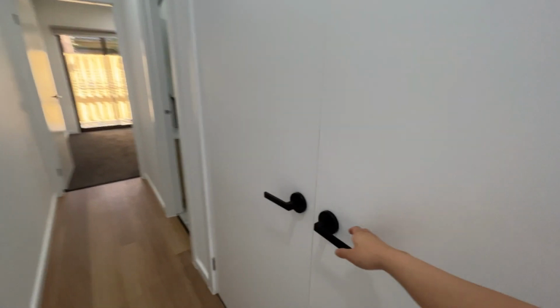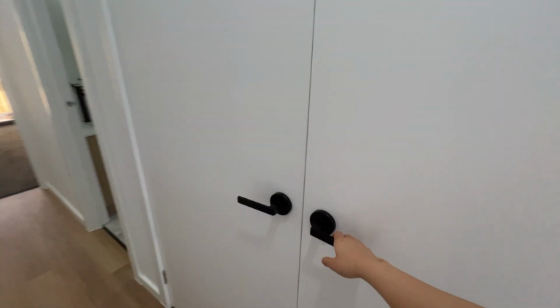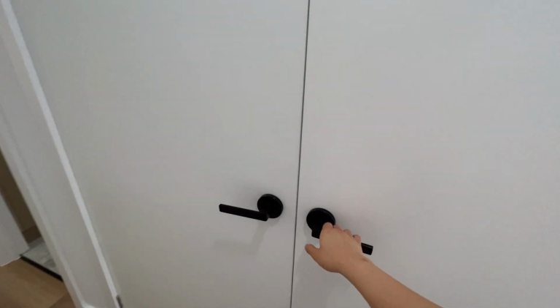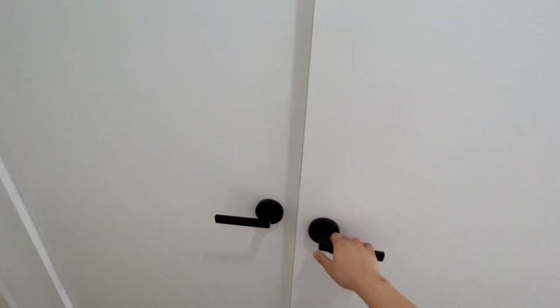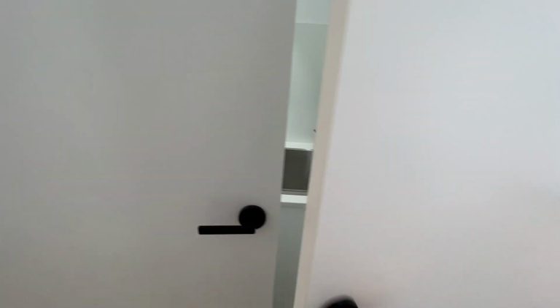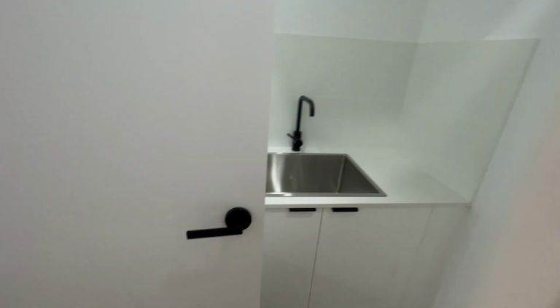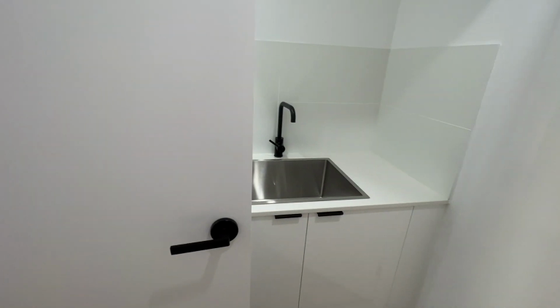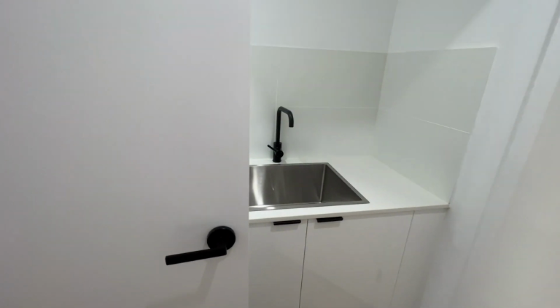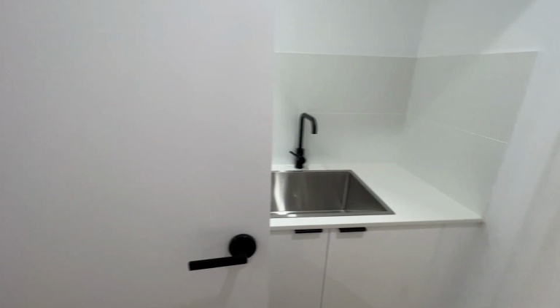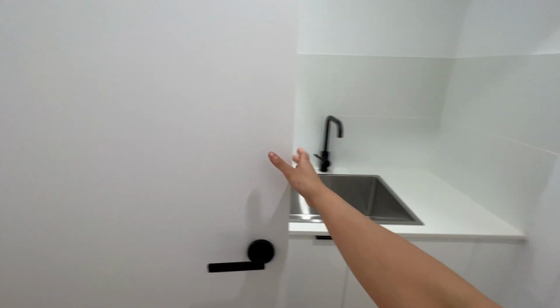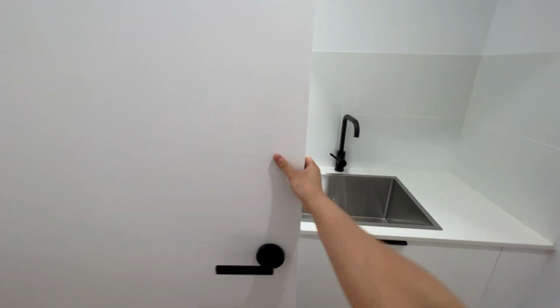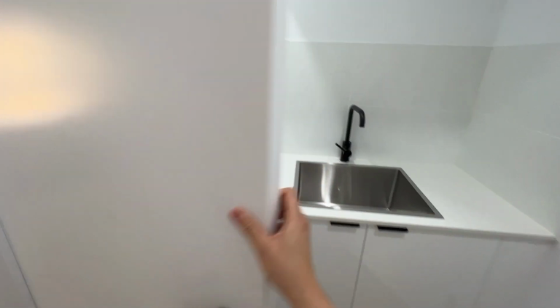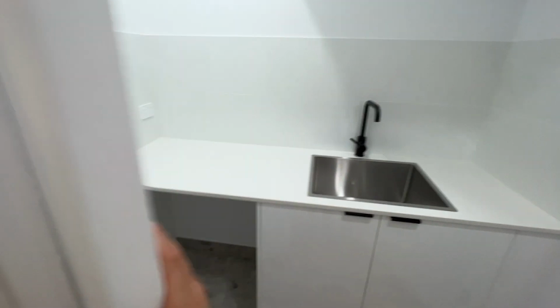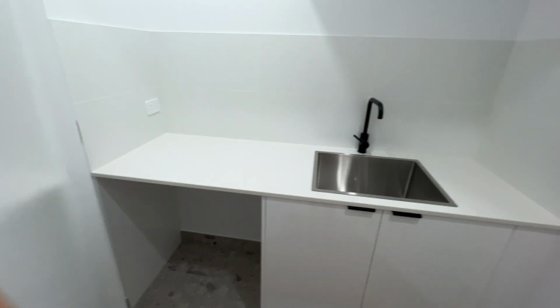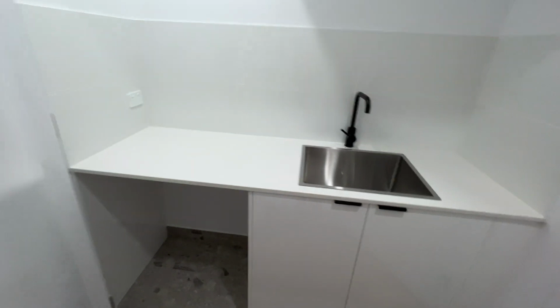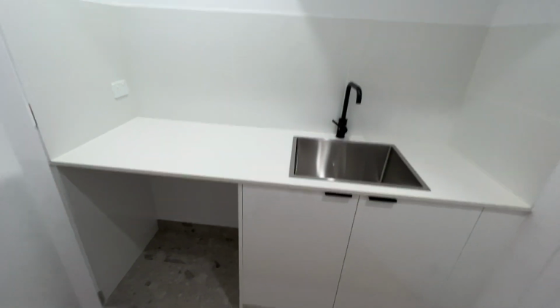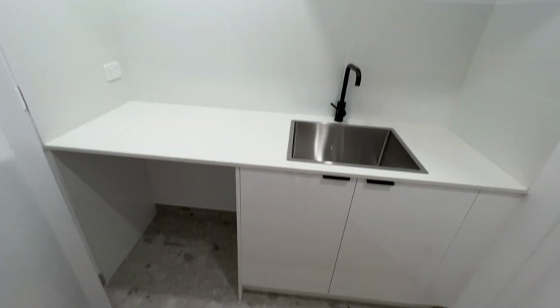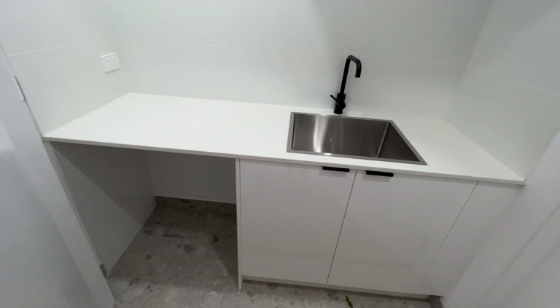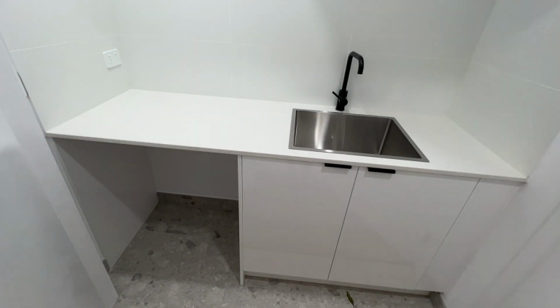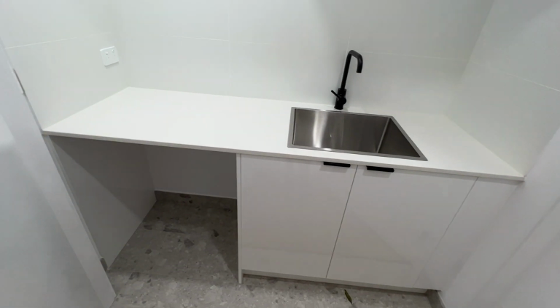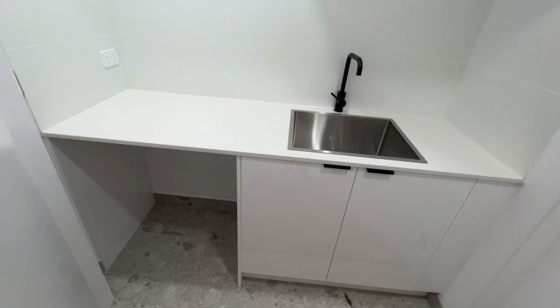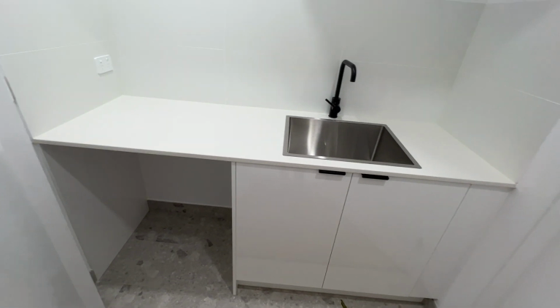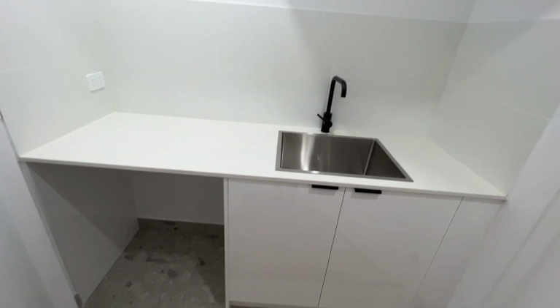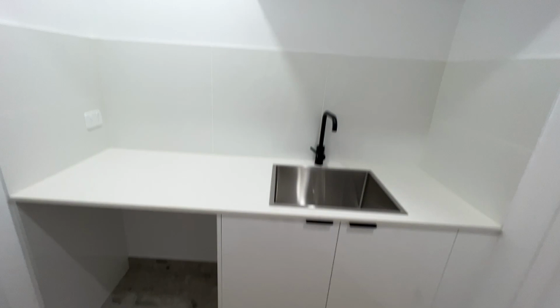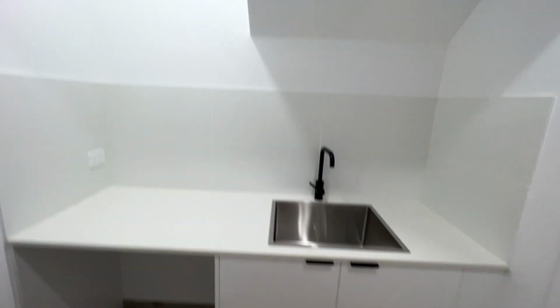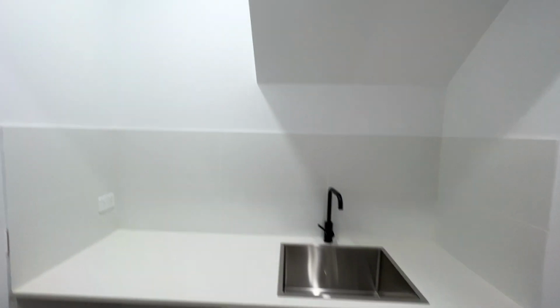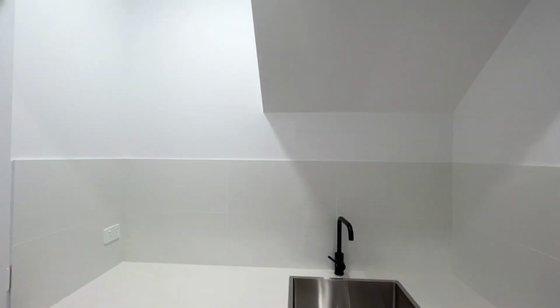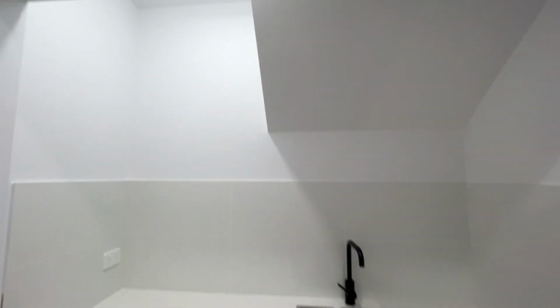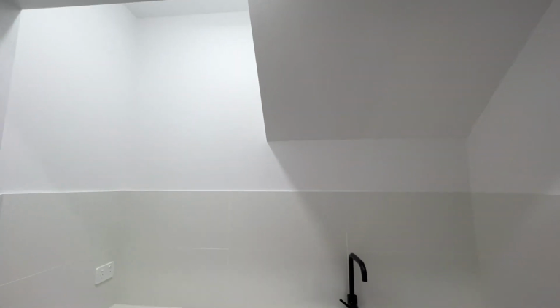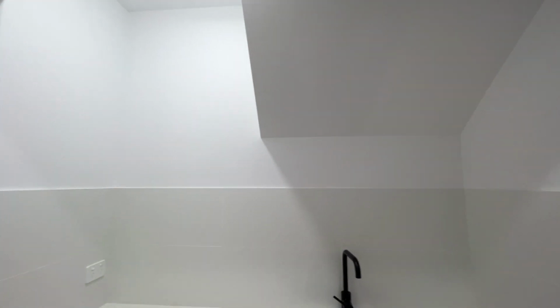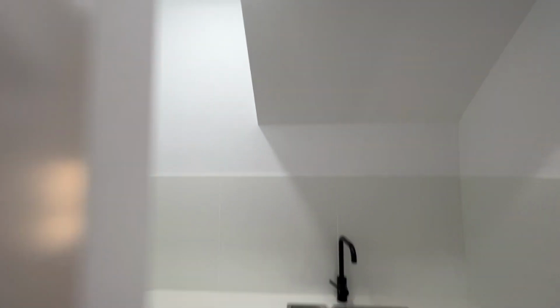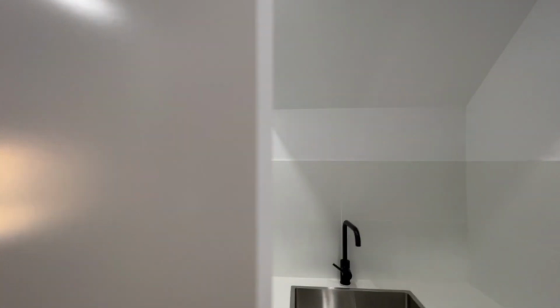This is the laundry space. Standard sink, washer area, cupboard, and where the light is.